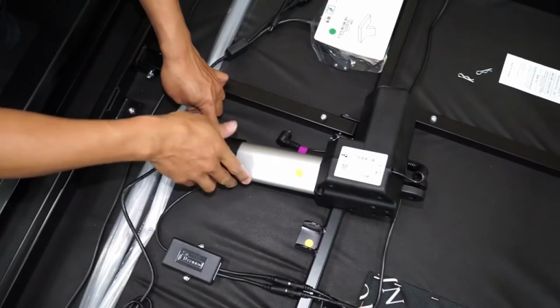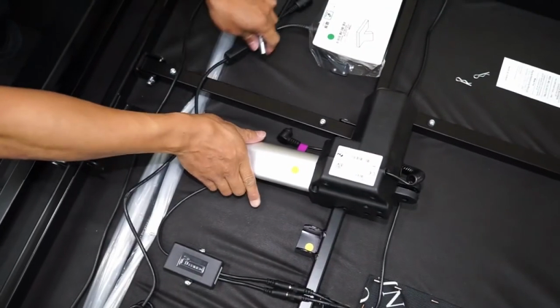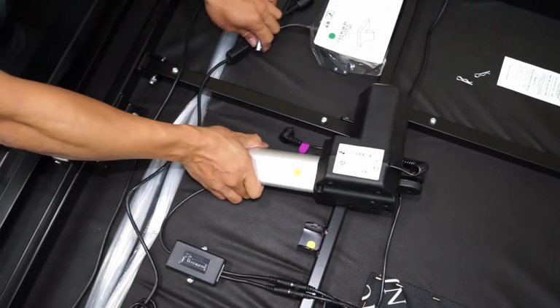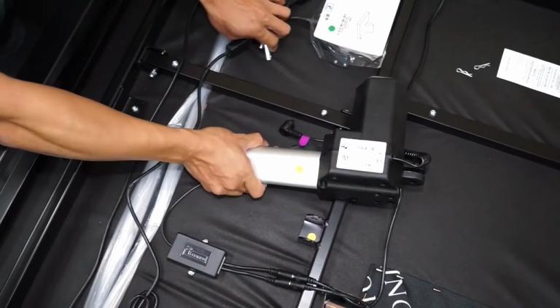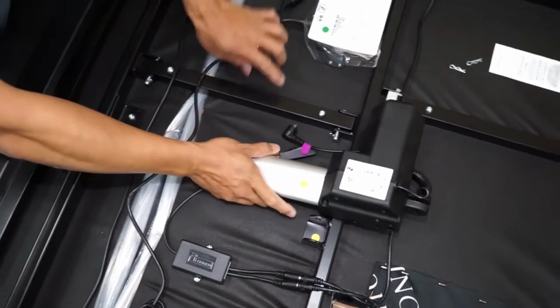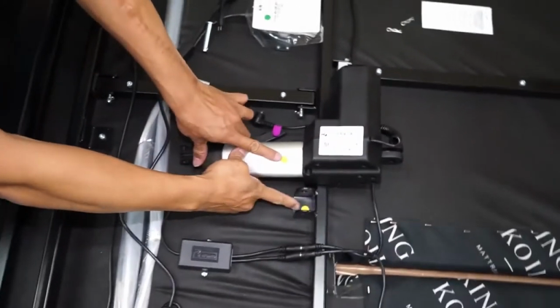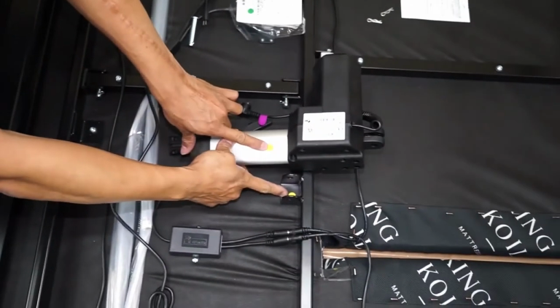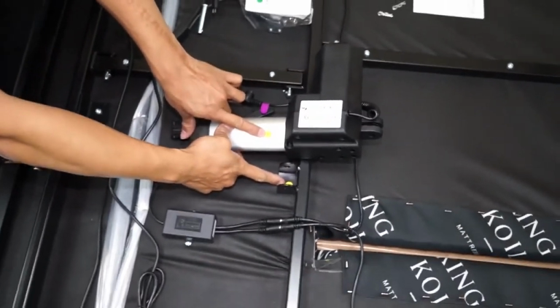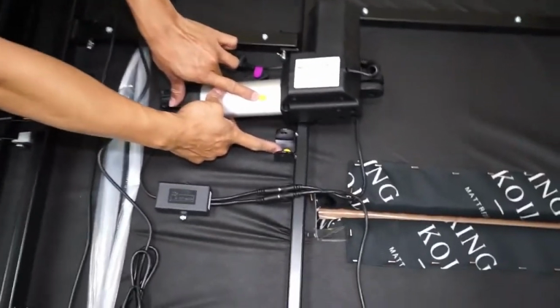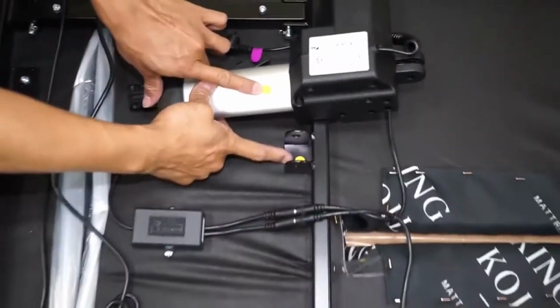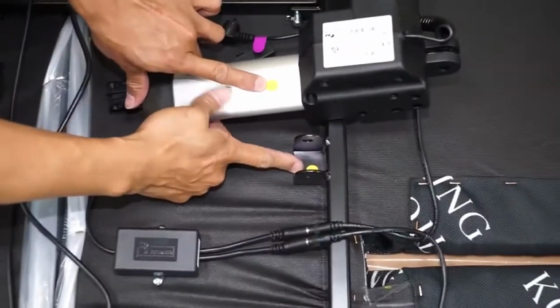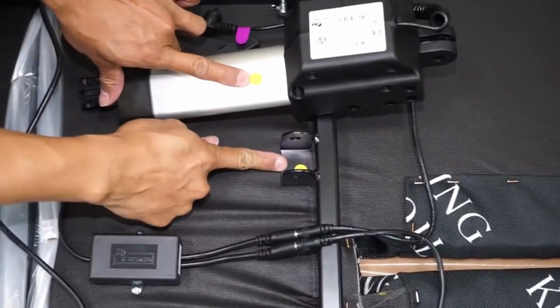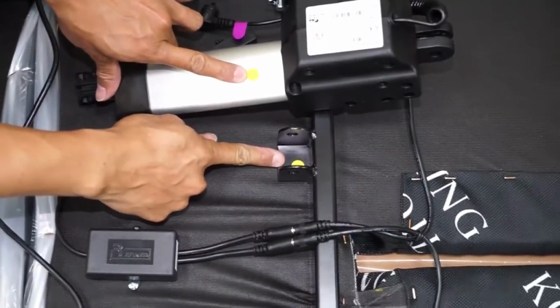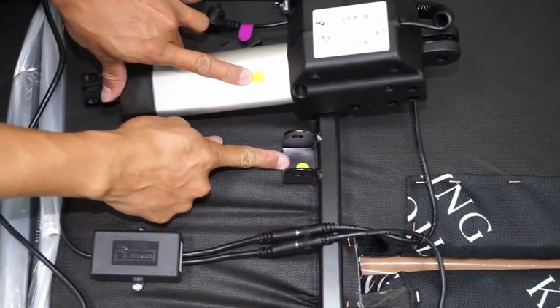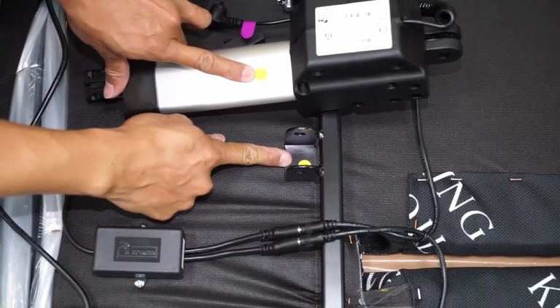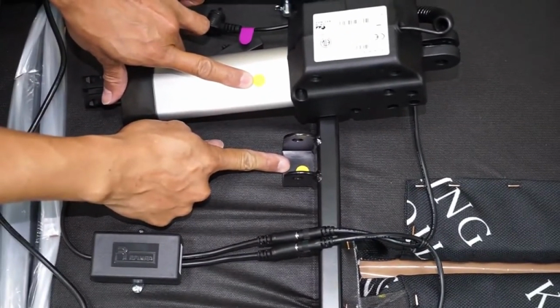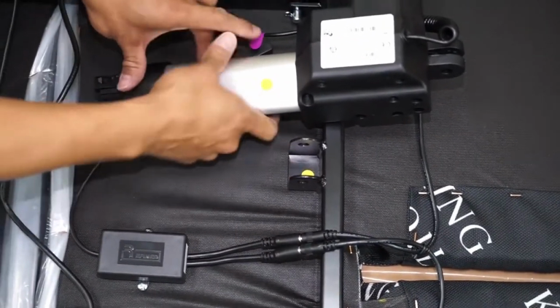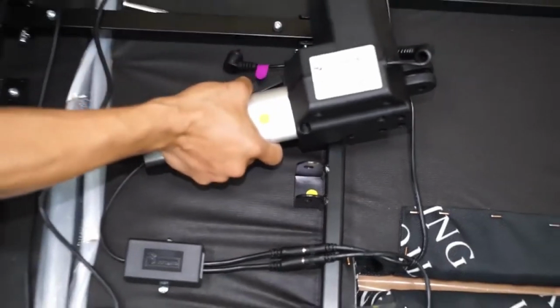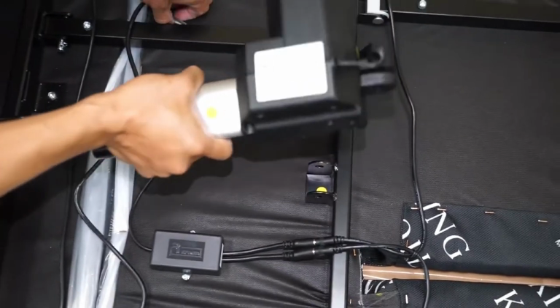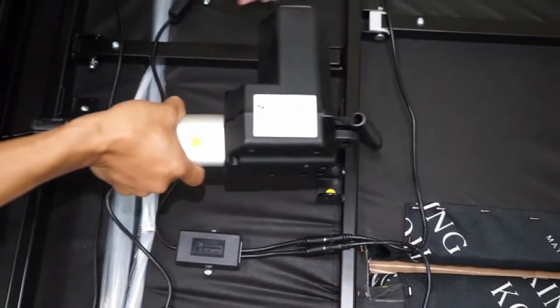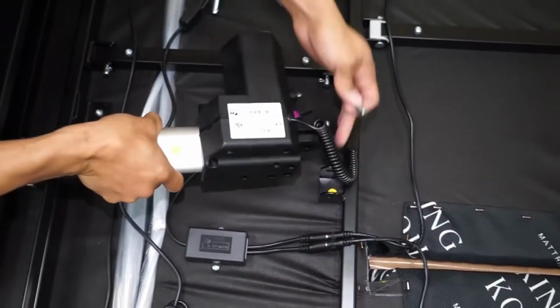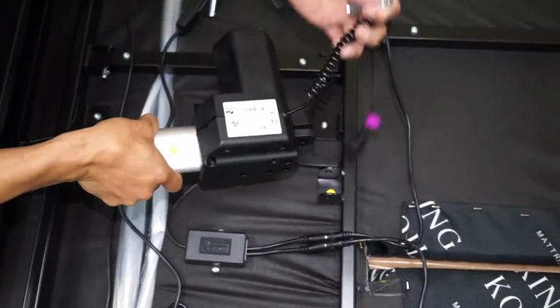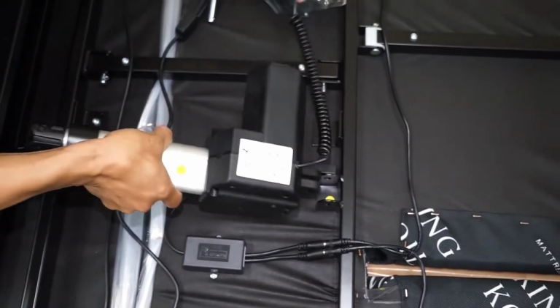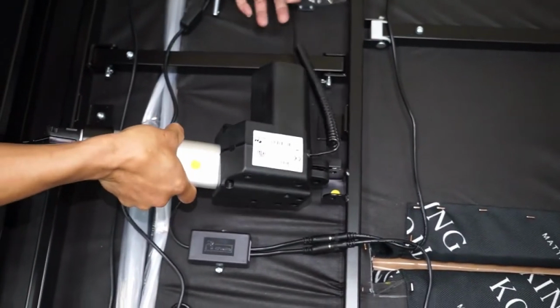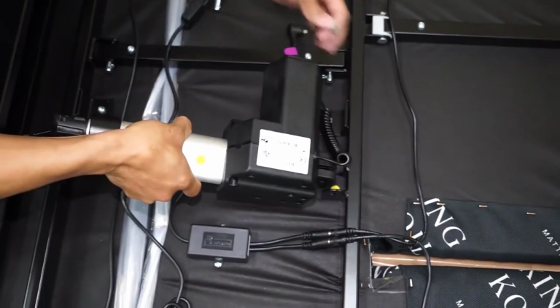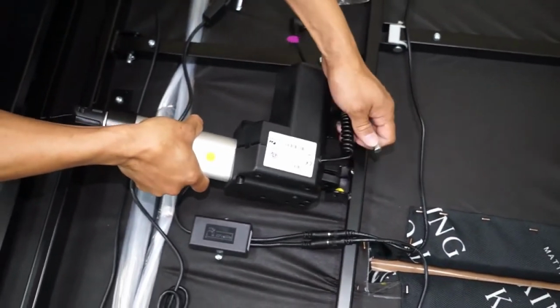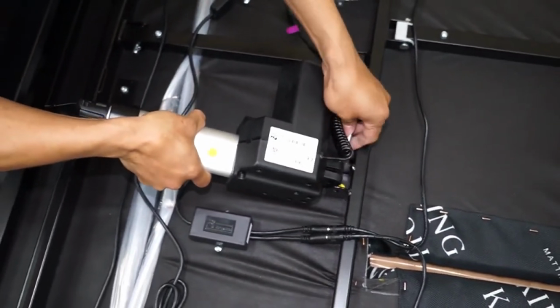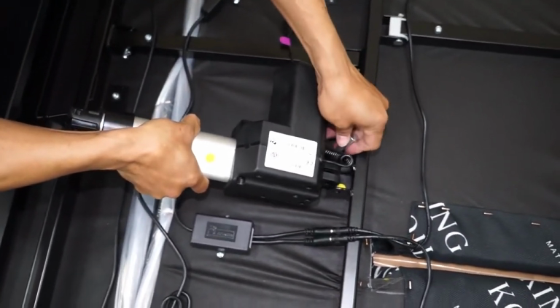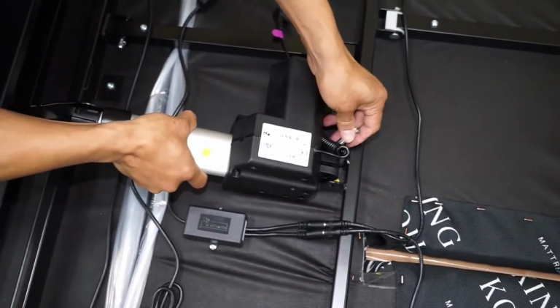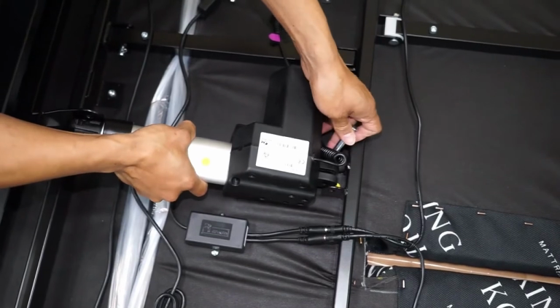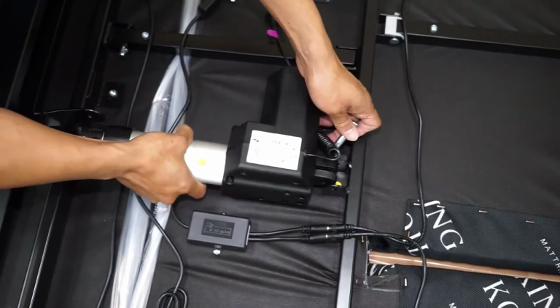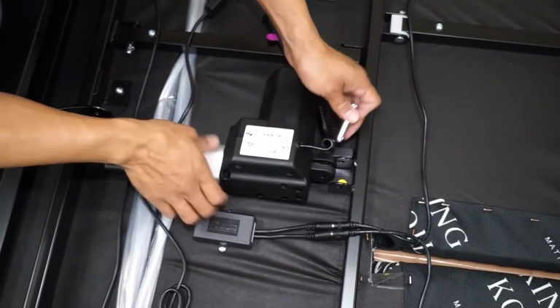Locate the yellow foot motor and install it into the mounting bracket with the yellow sticker. Secure the yellow motor with the clevis and cotter pins on each end.